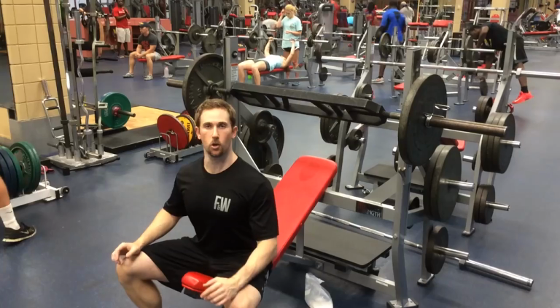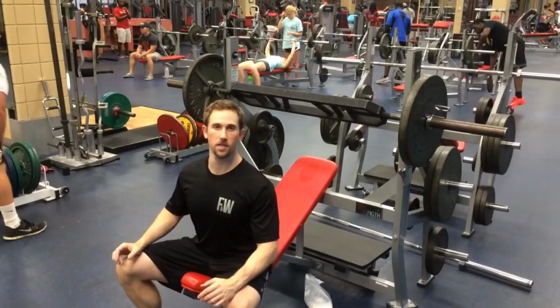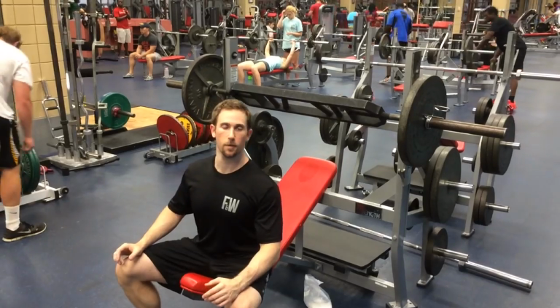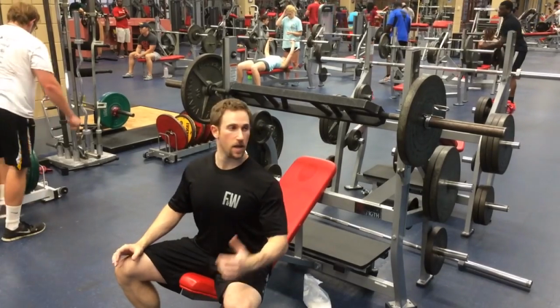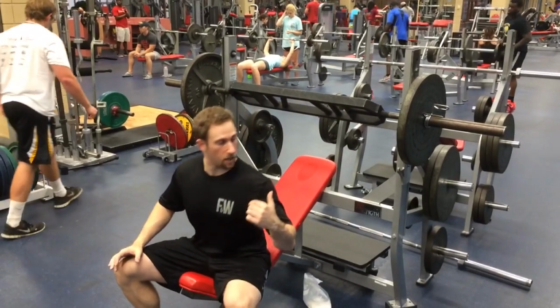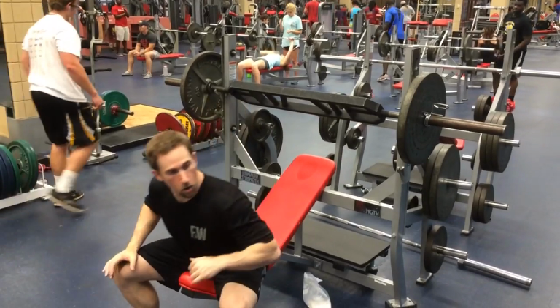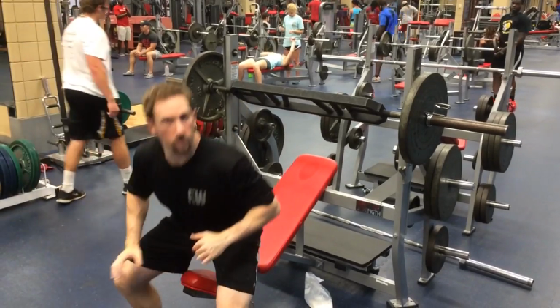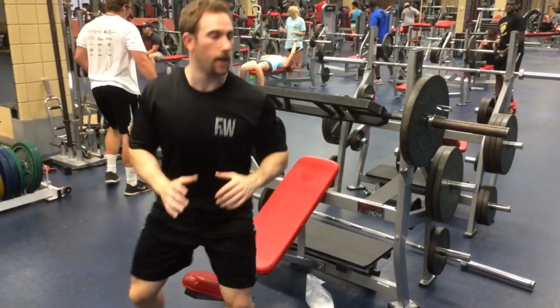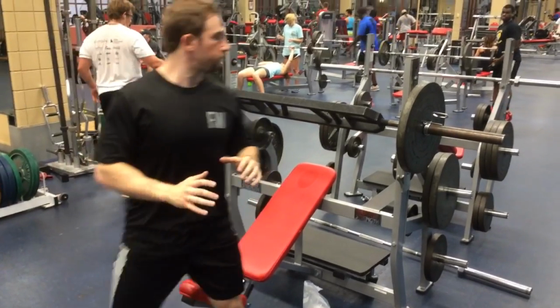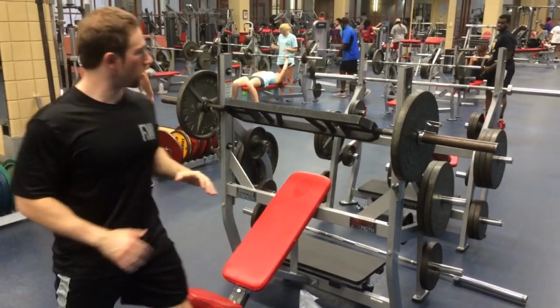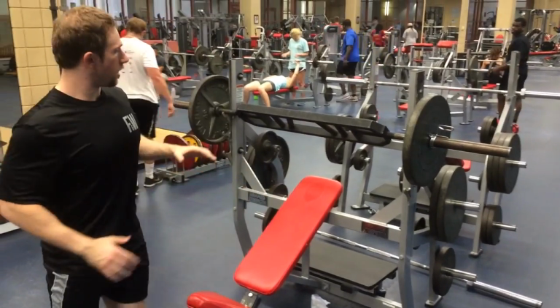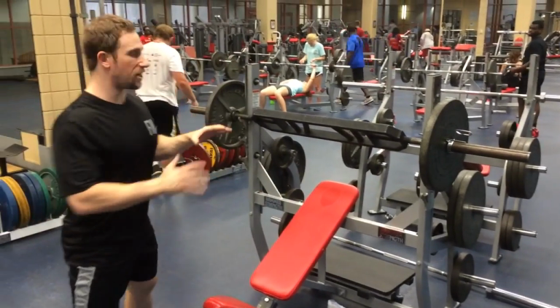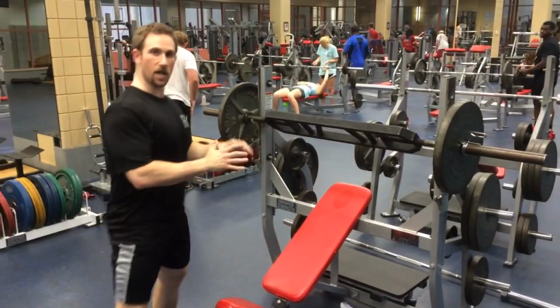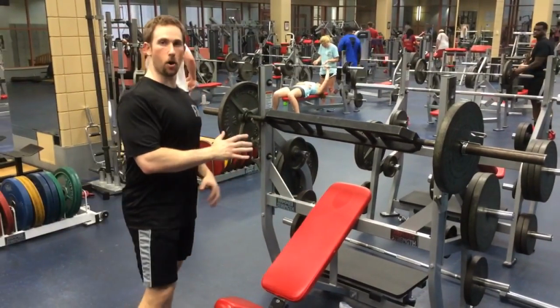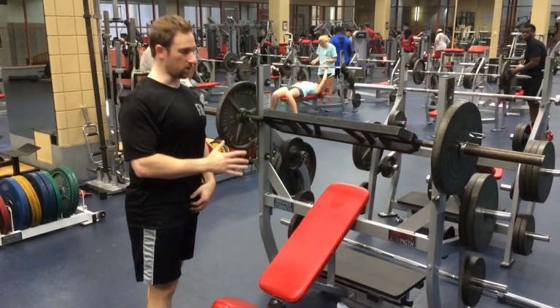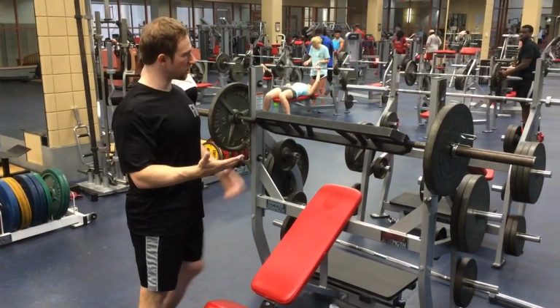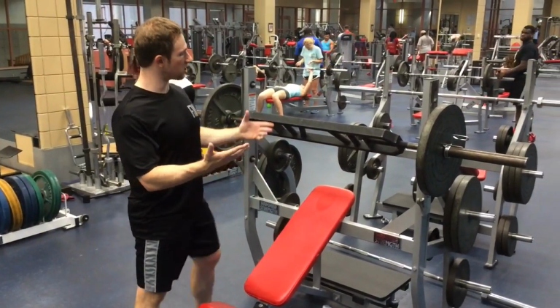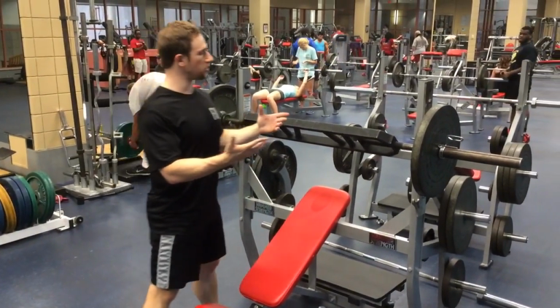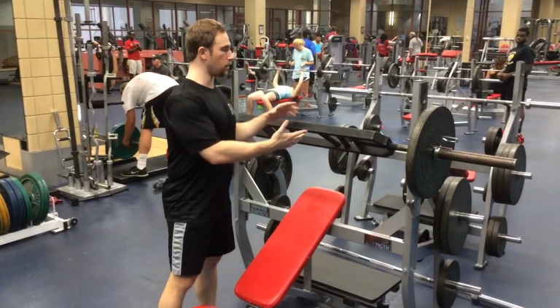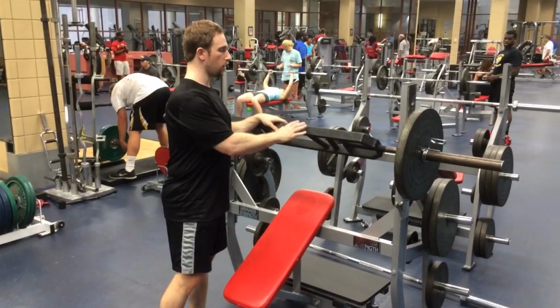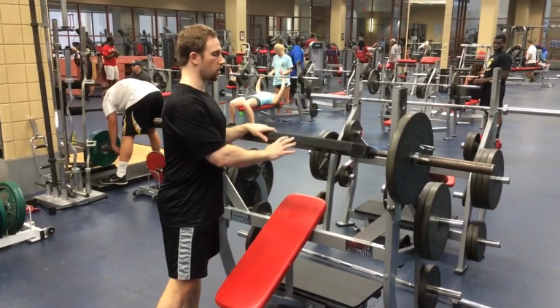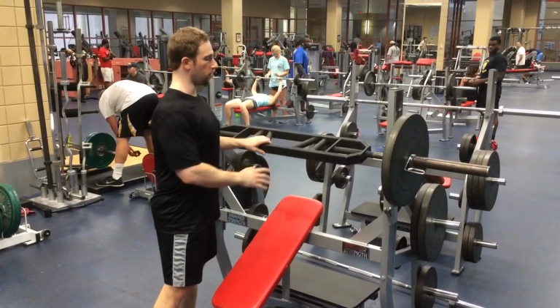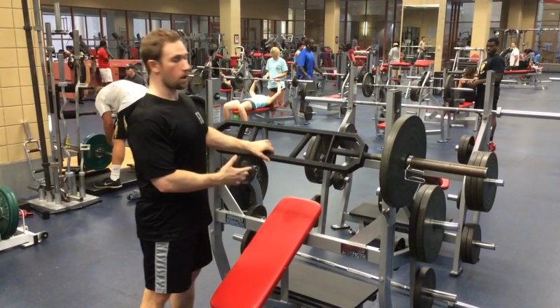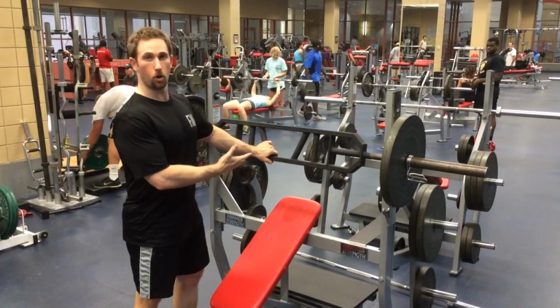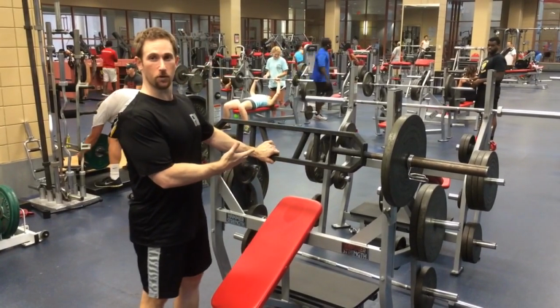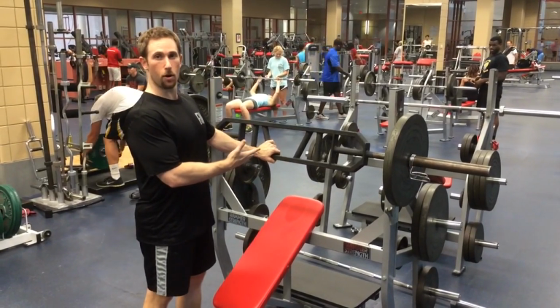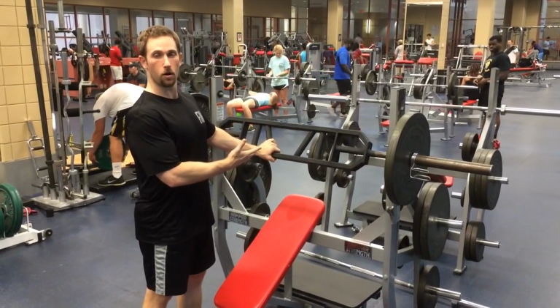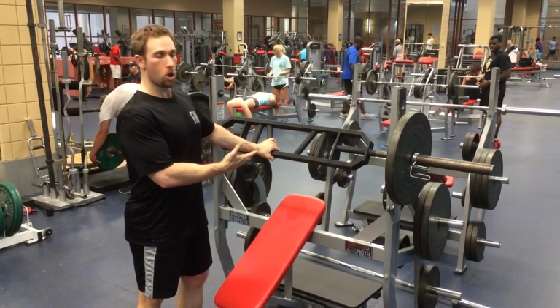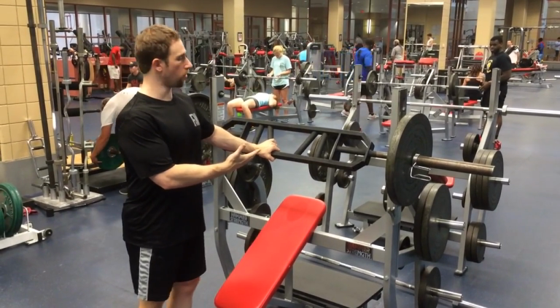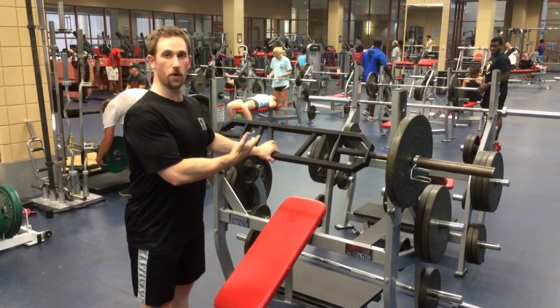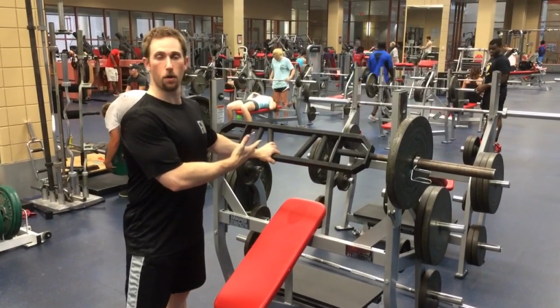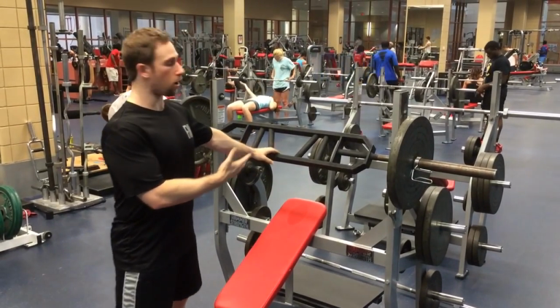Joel Seidman here. We're going to be going over different types of bars. This is considered a specialty bar — it's called a multi-grip bar or football bar.